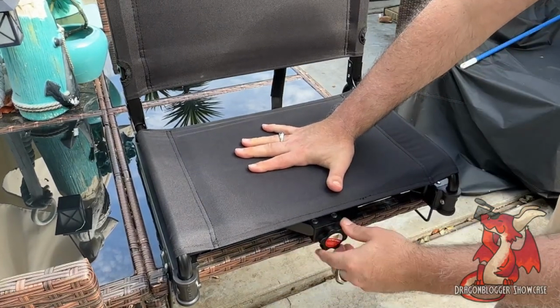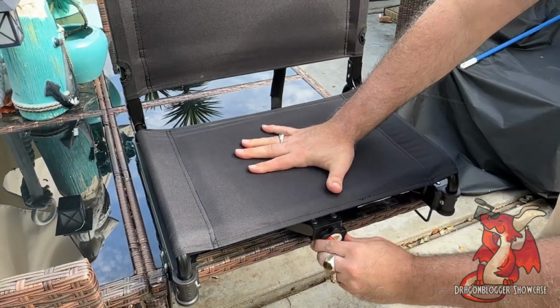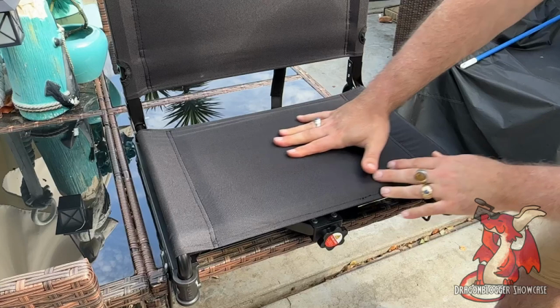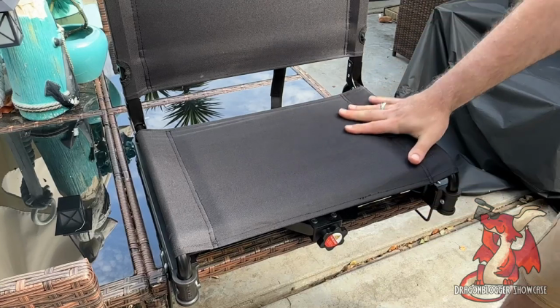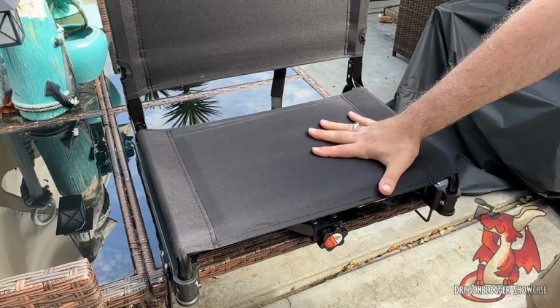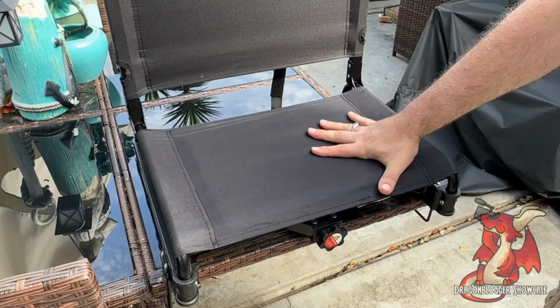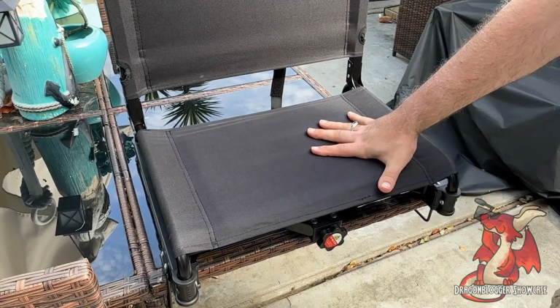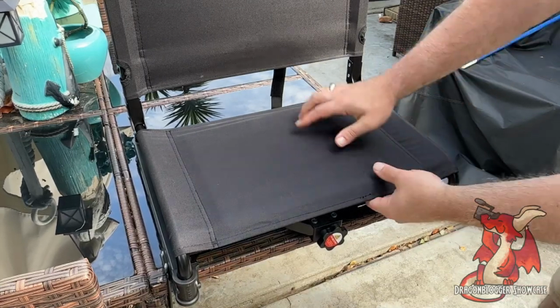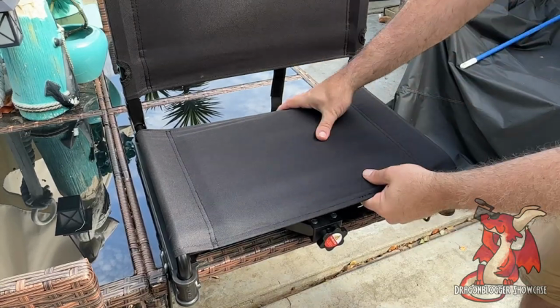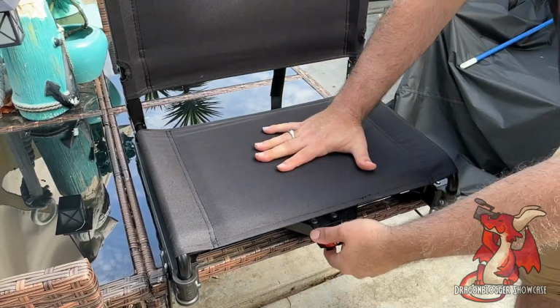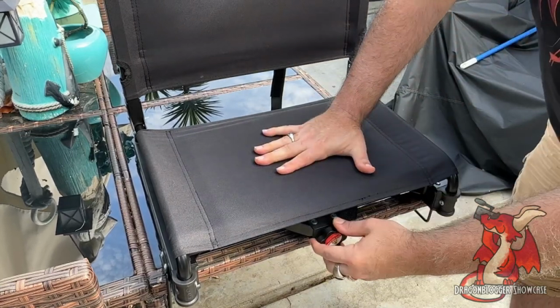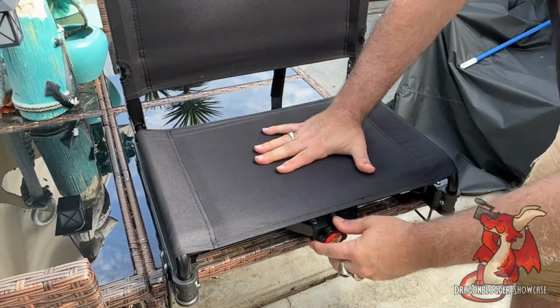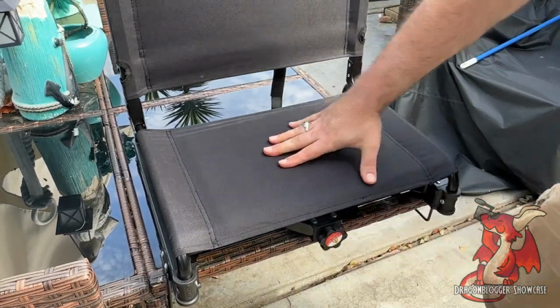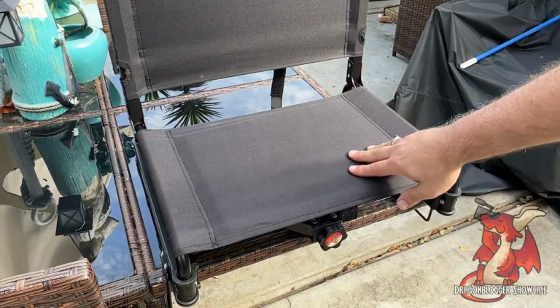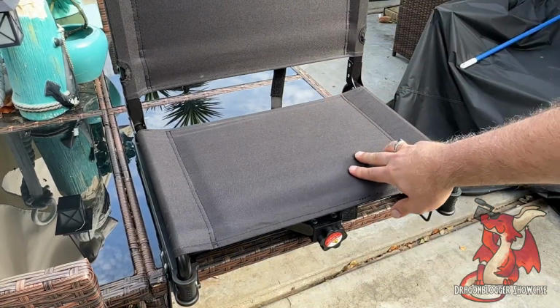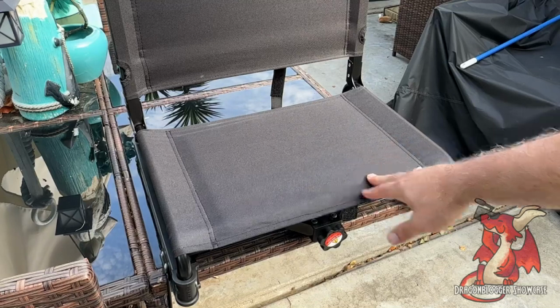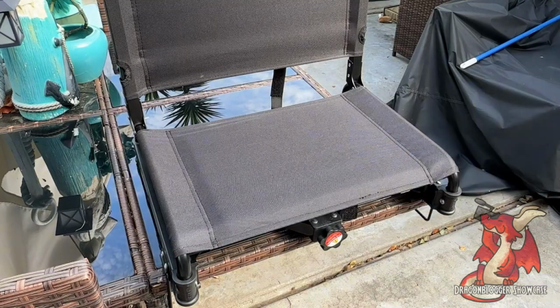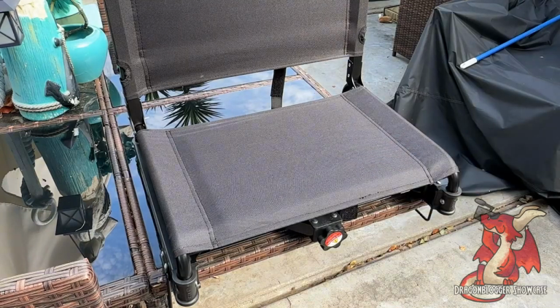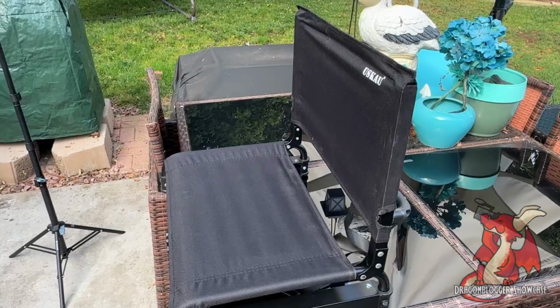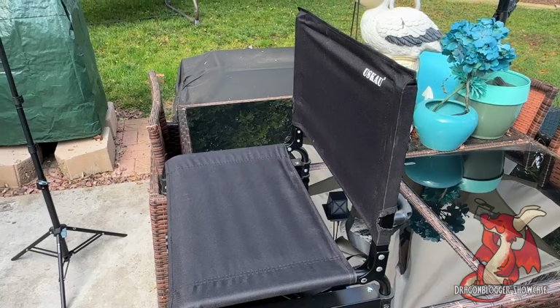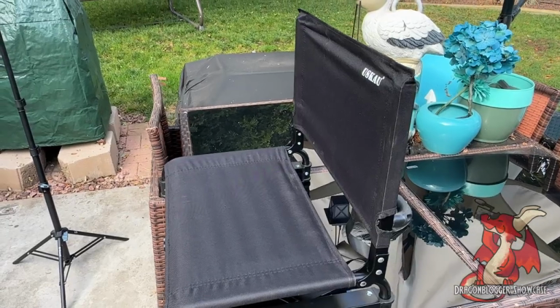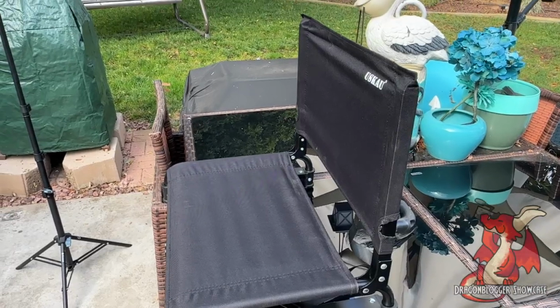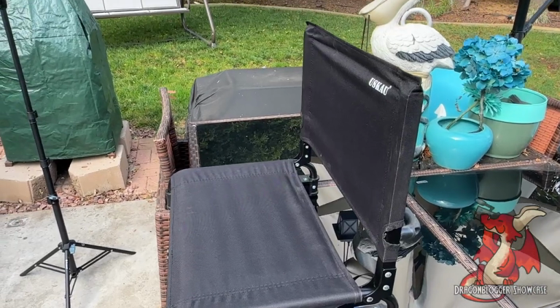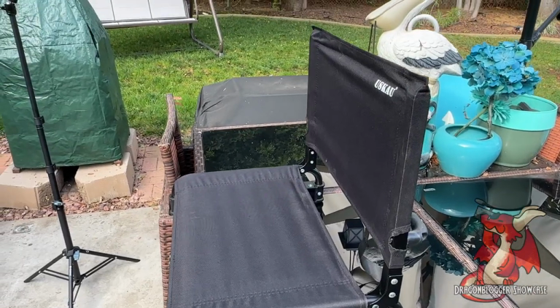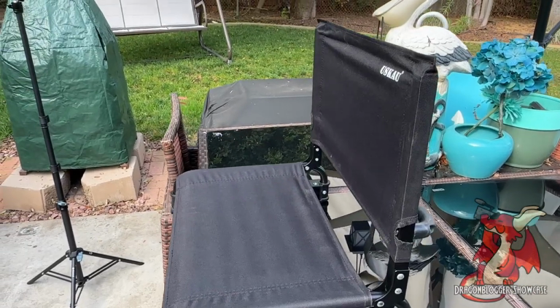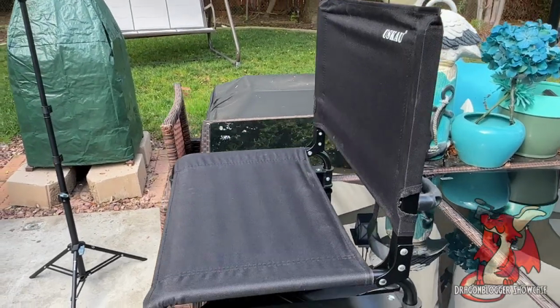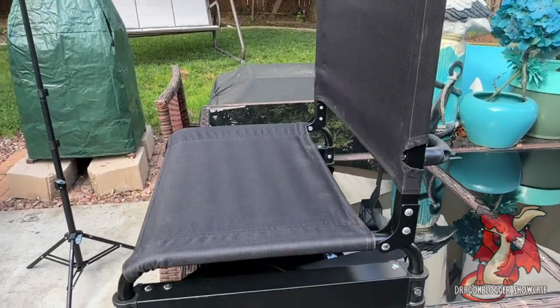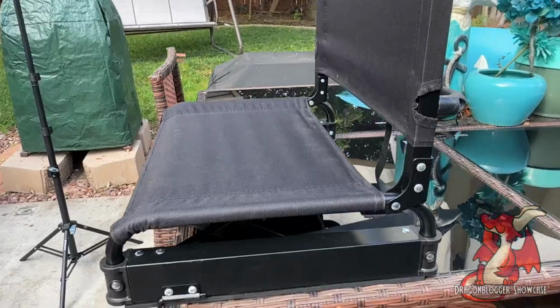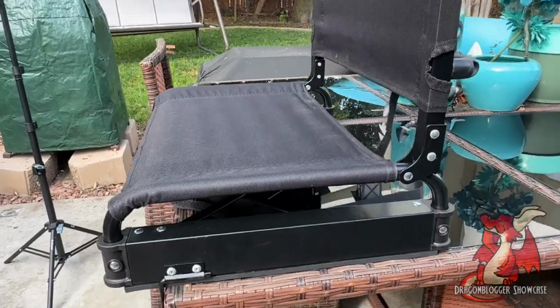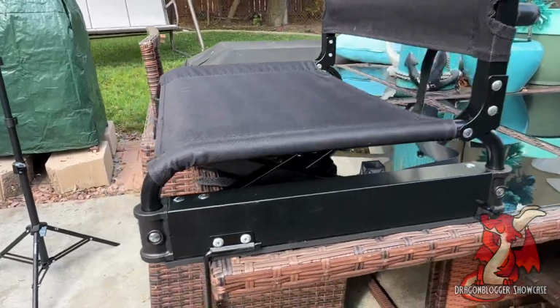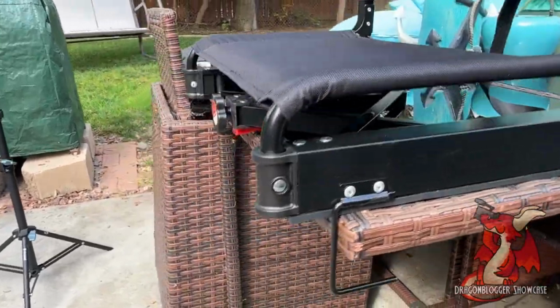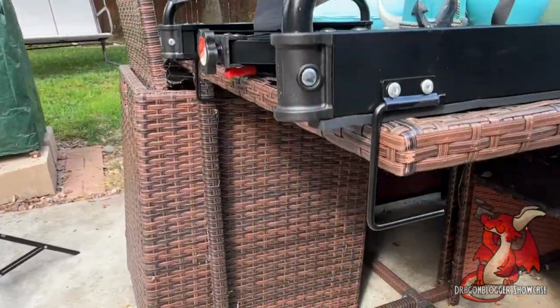I didn't have any bleachers to actually show this on right now, so I used this table for demonstration. But trust me, this works really well for bleachers. It just slides onto a bleacher and it's not going to fall anywhere. Here's how it looks from the side, and you get surprisingly good back support.